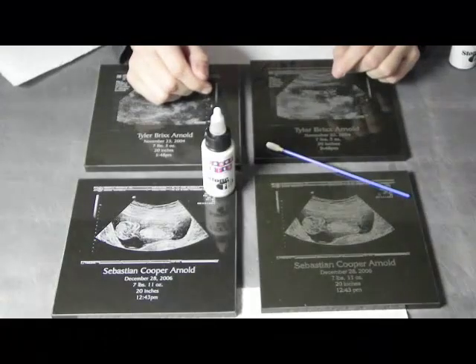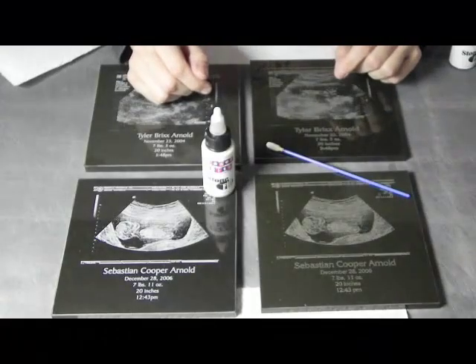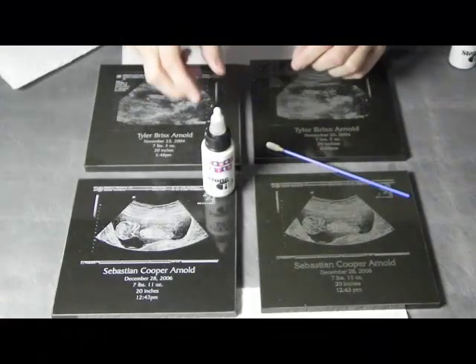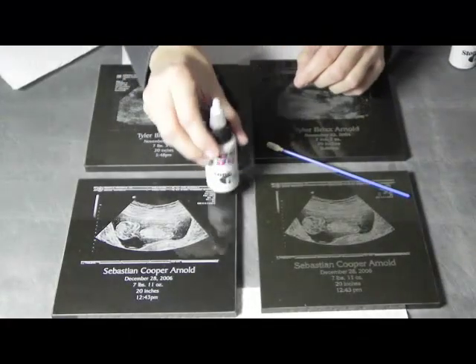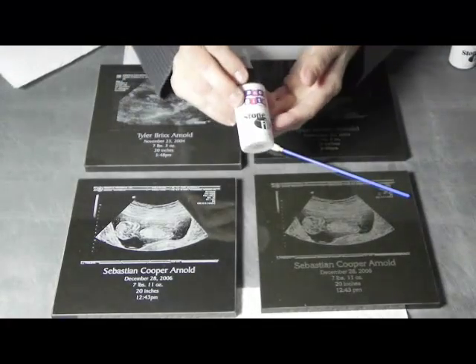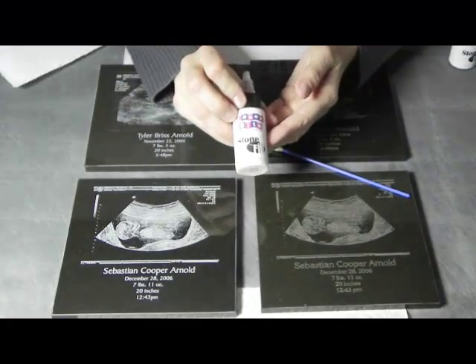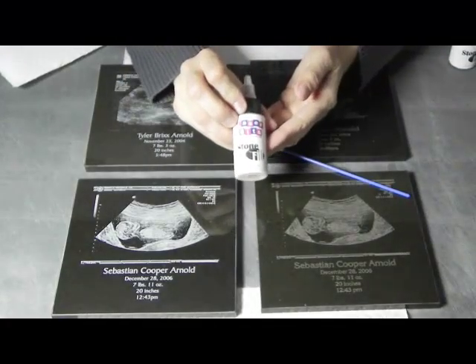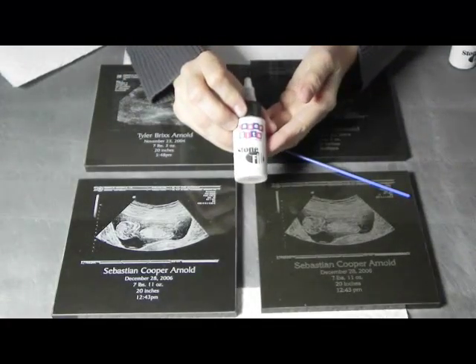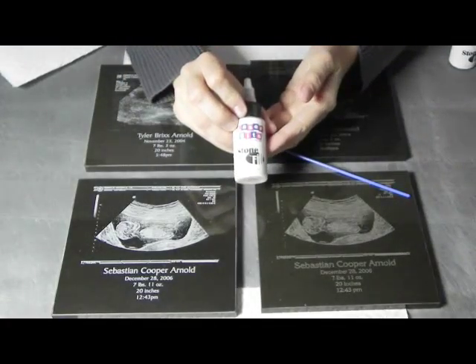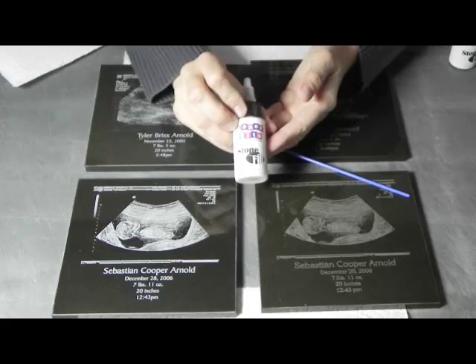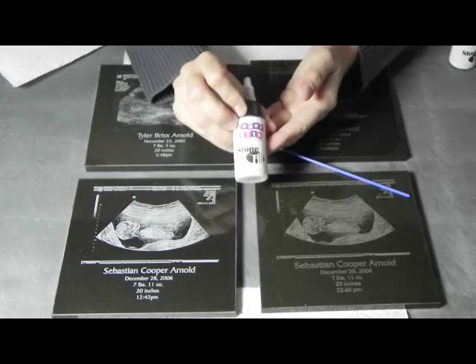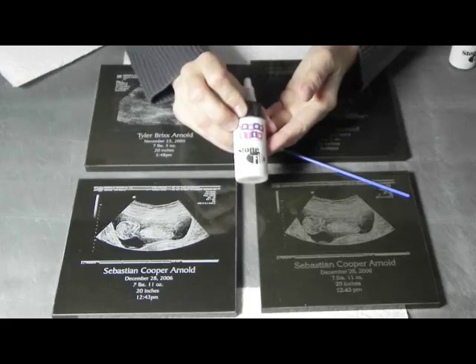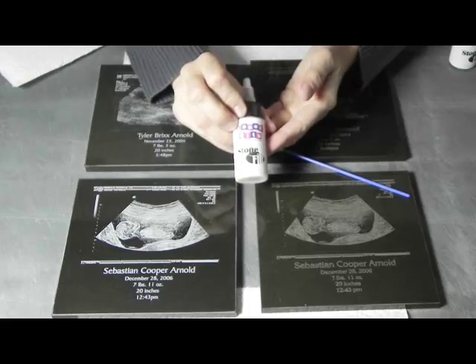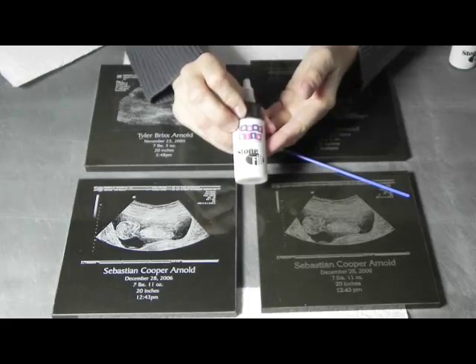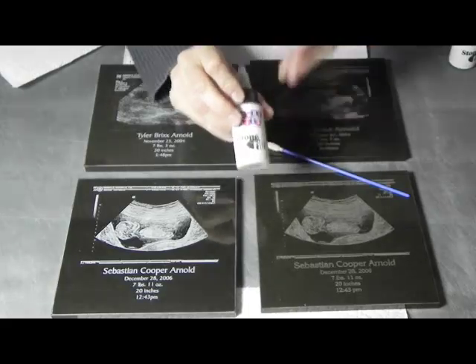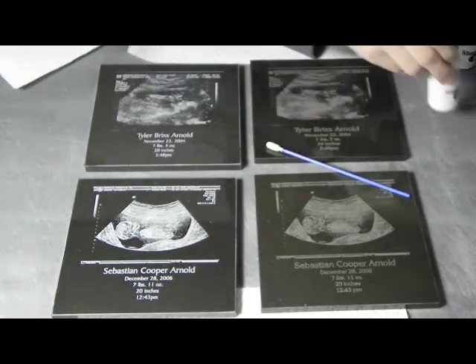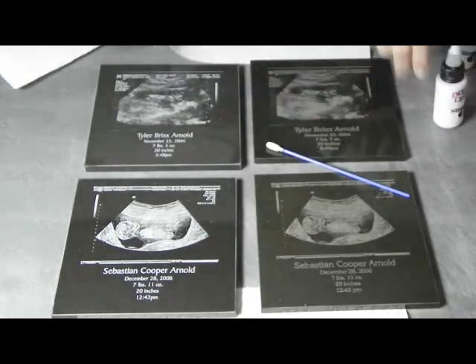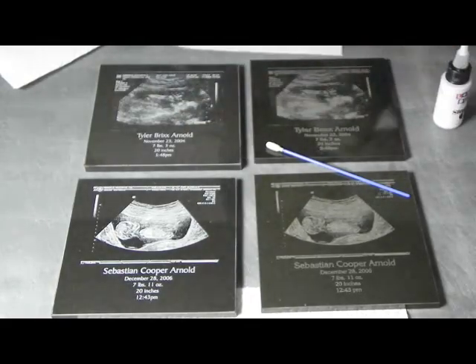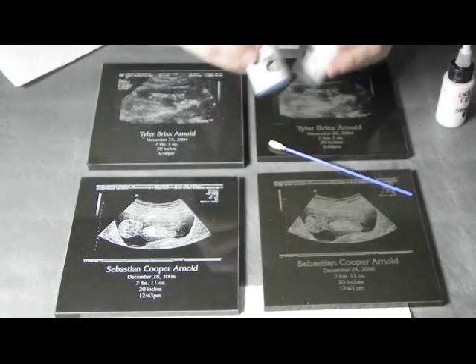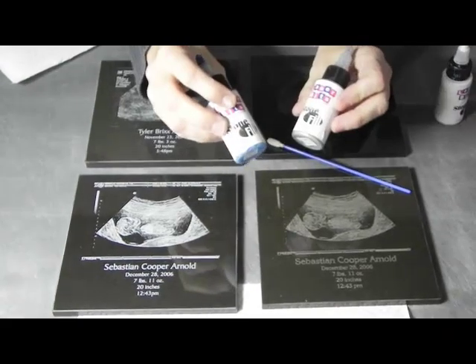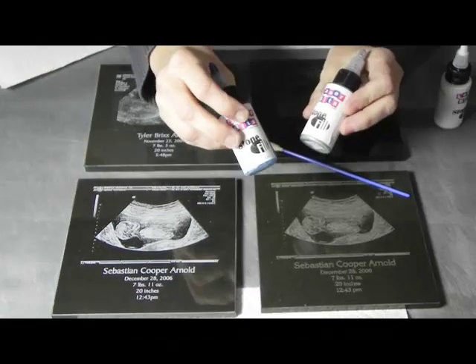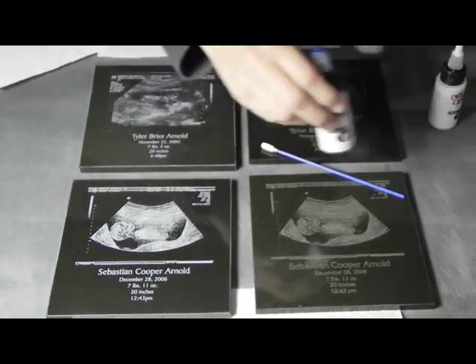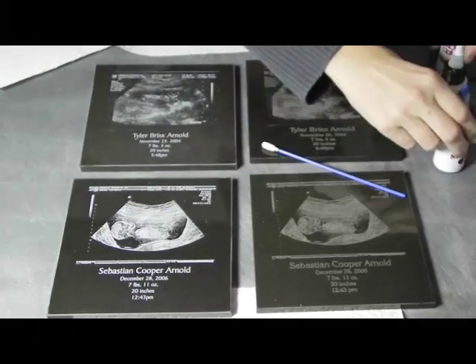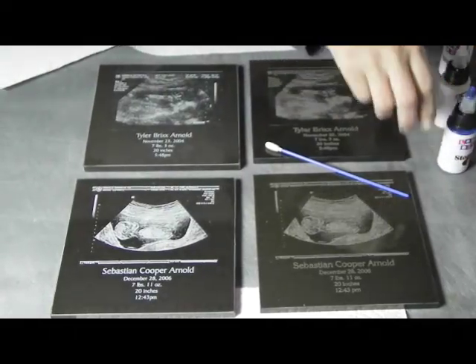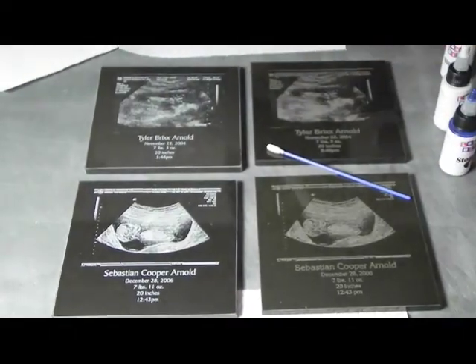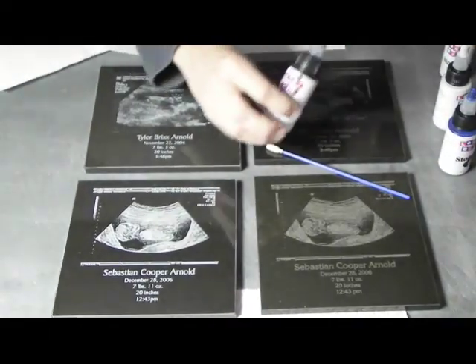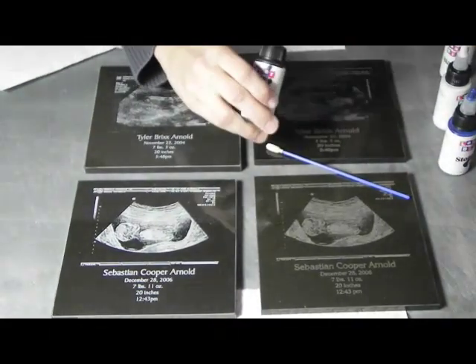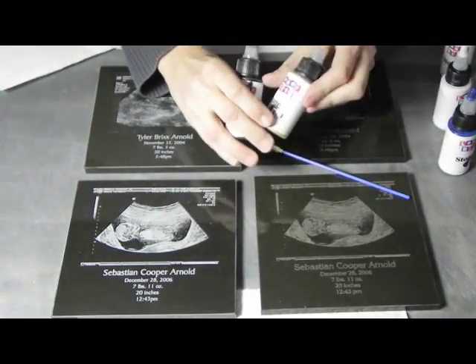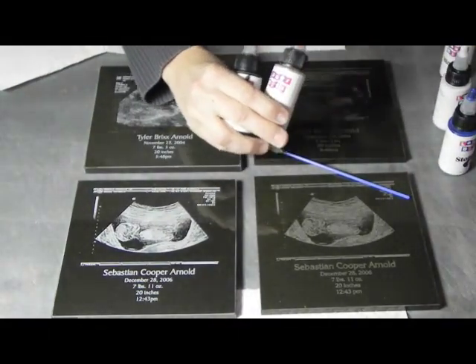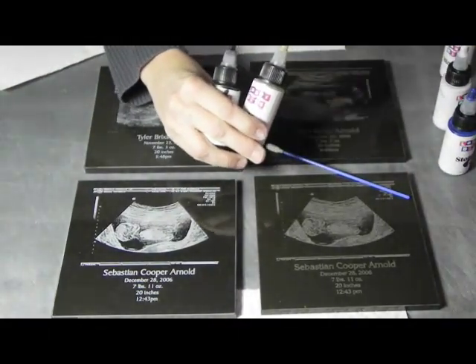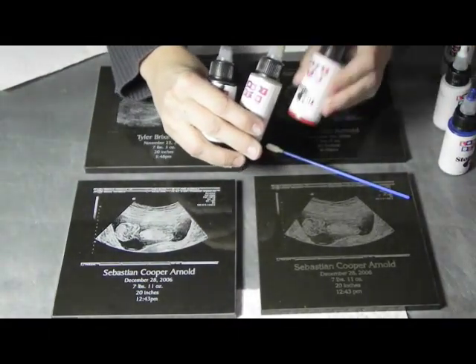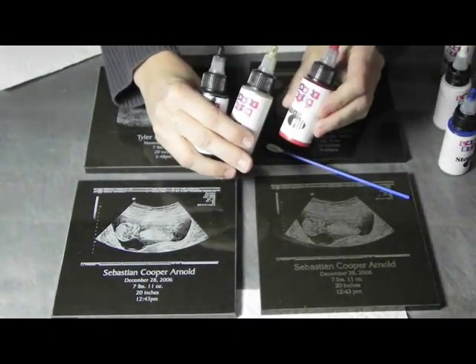Today we are looking at the difference that Stonefill can make on your marble and granite products. There are other colors available — we have blue and silver, black, gold, and red.